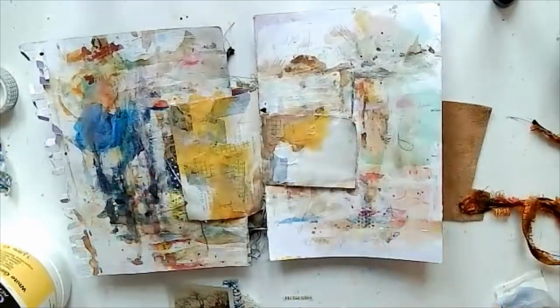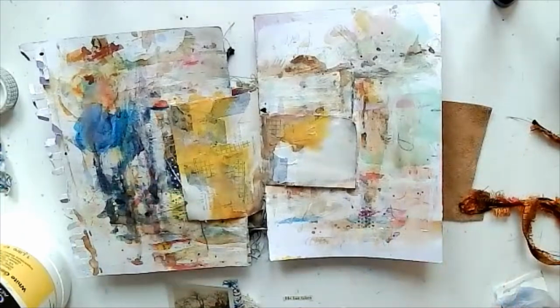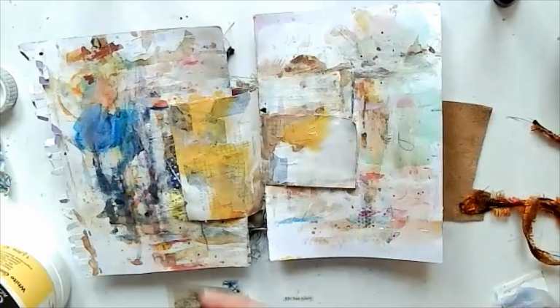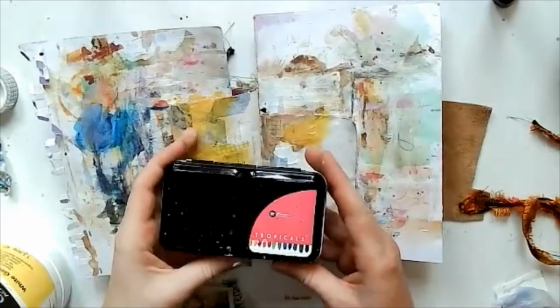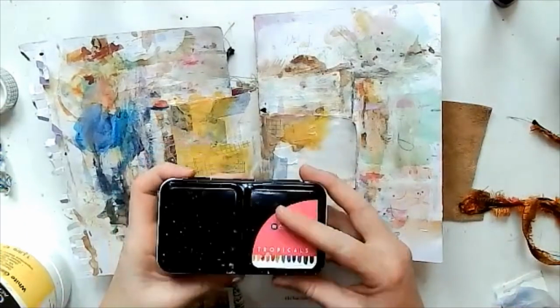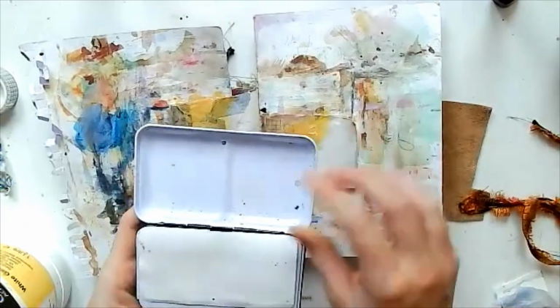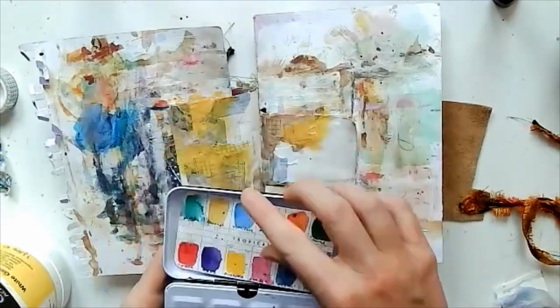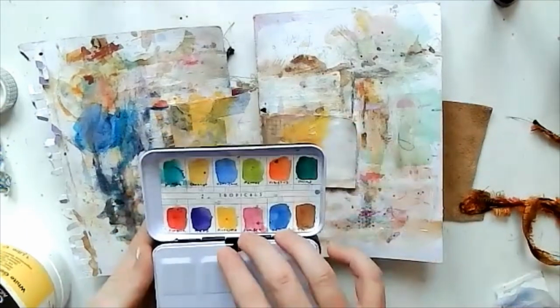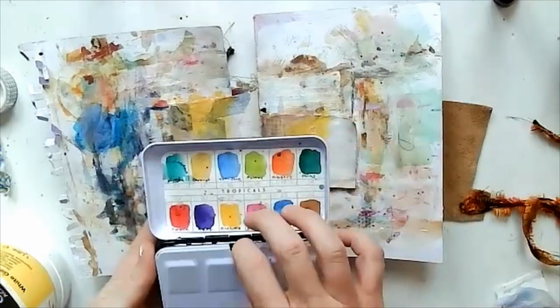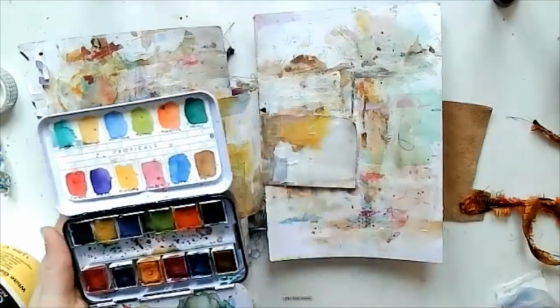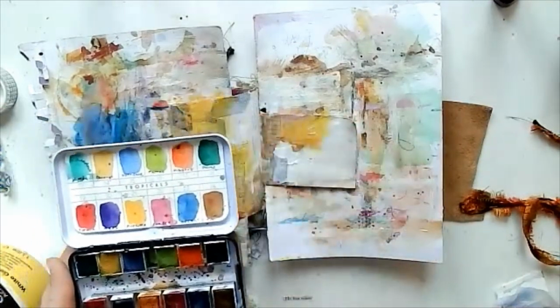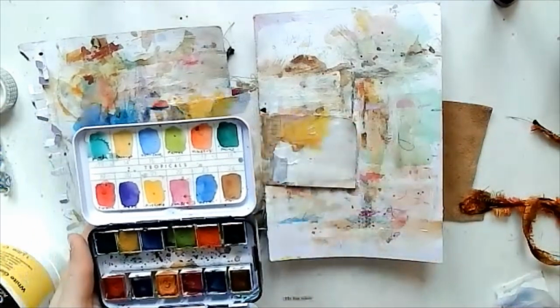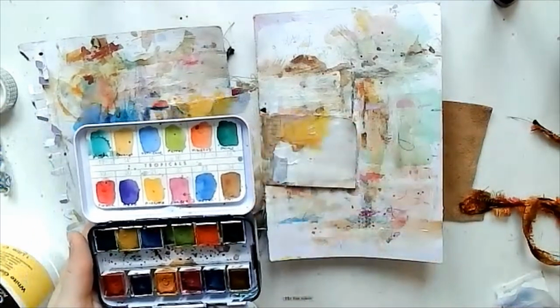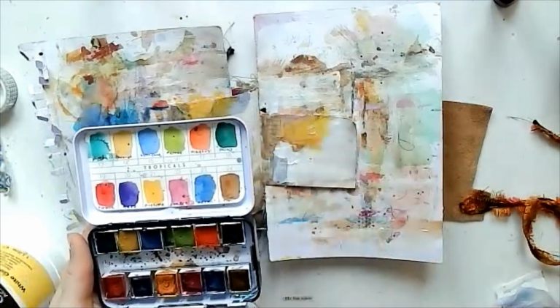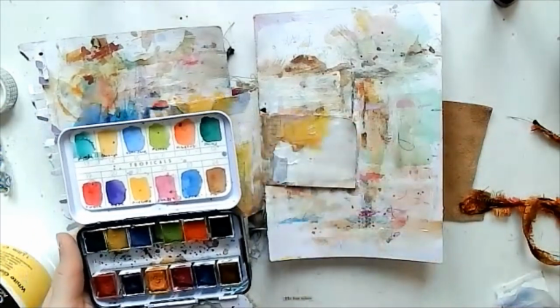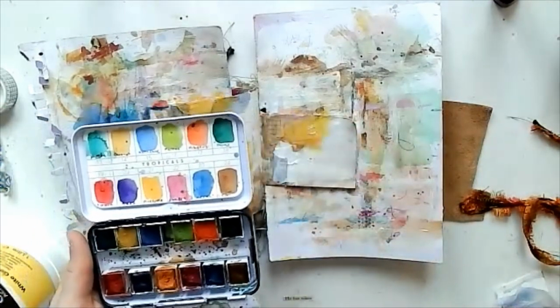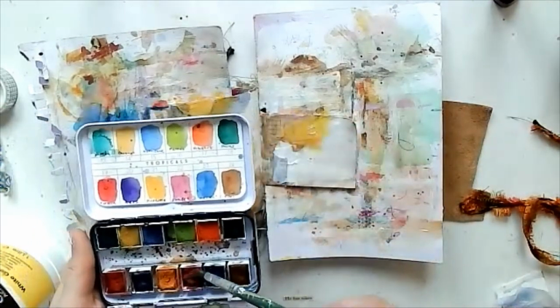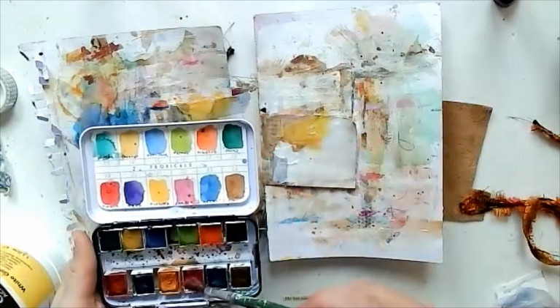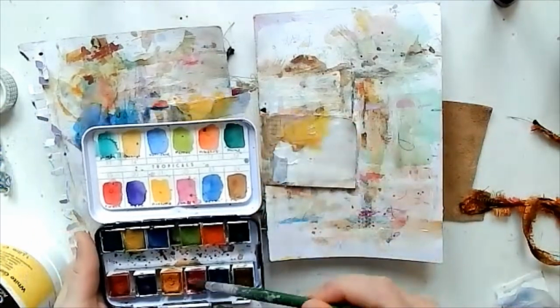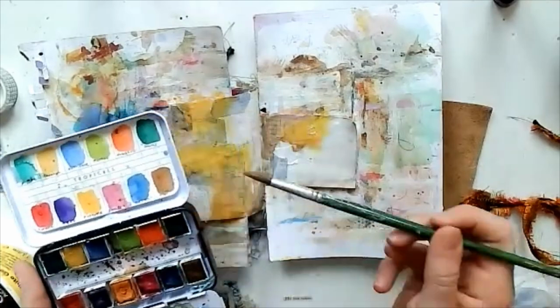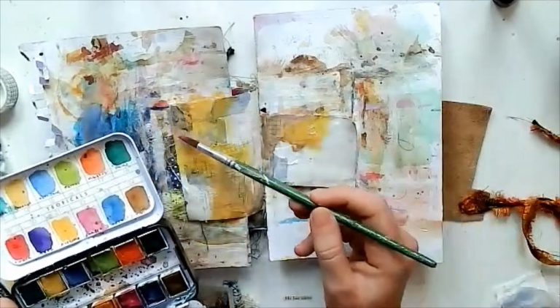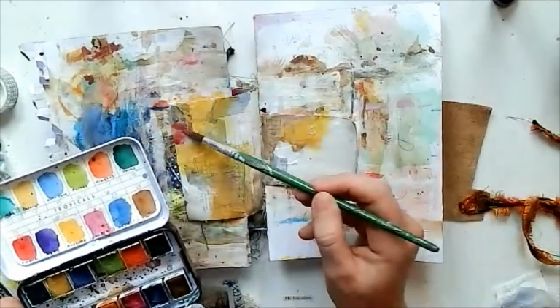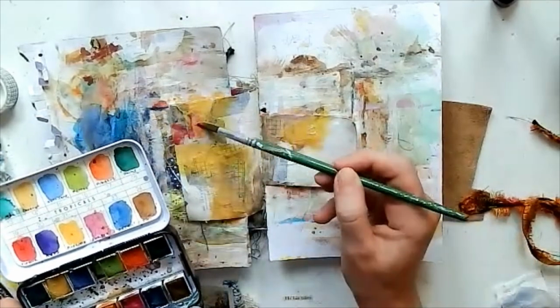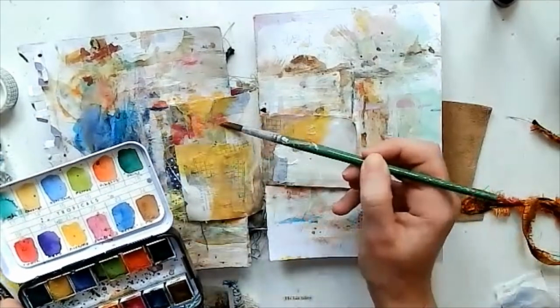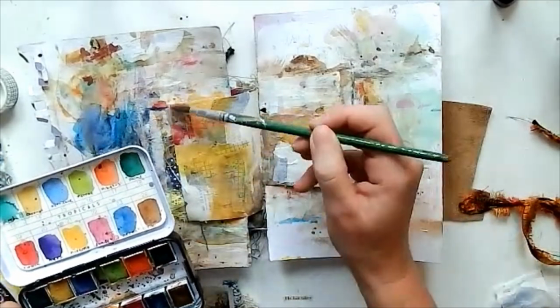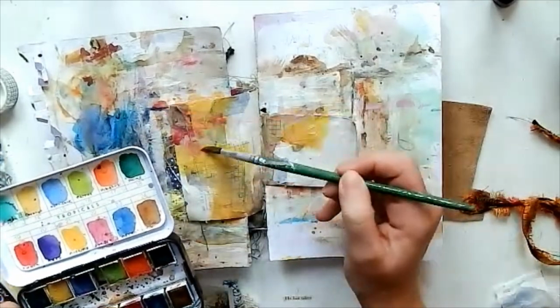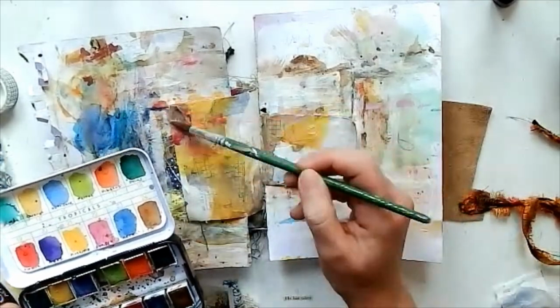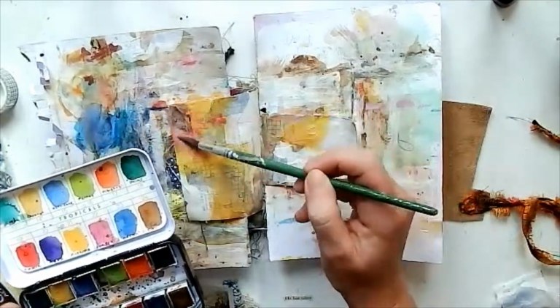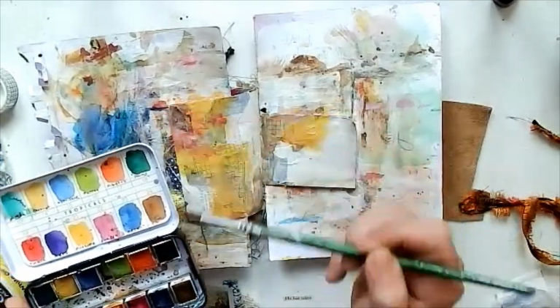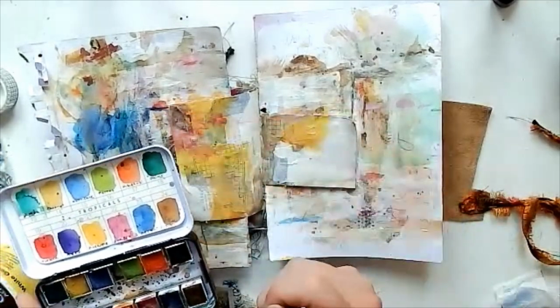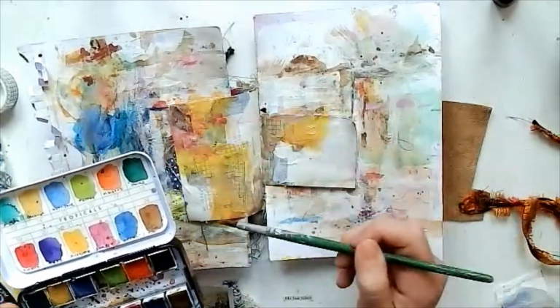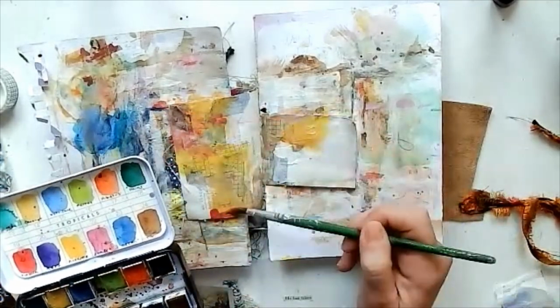I'm grabbing my Premiermarking Tropicals set of watercolors — it's got this lovely deep pink — so I'm adding a little bit of that in there.